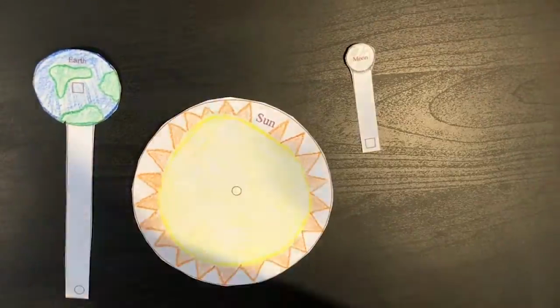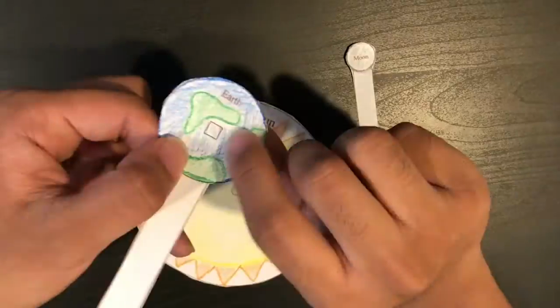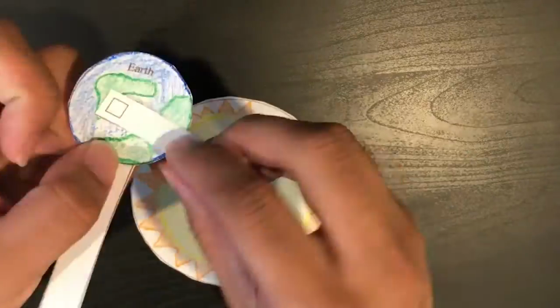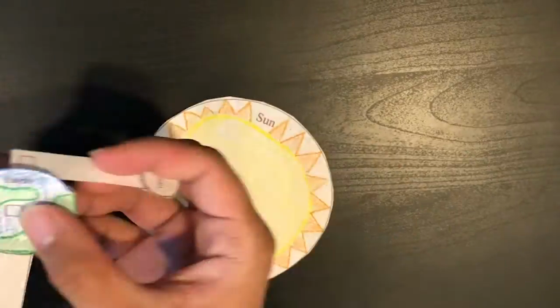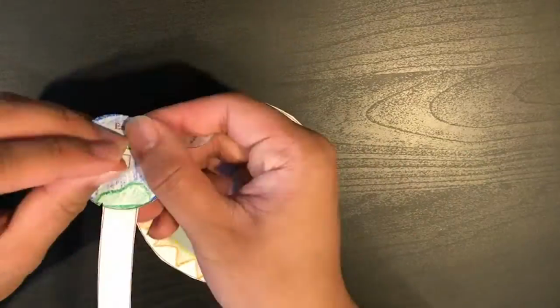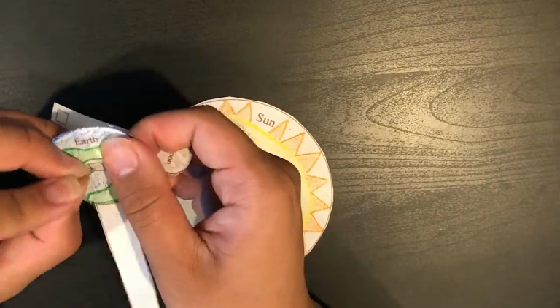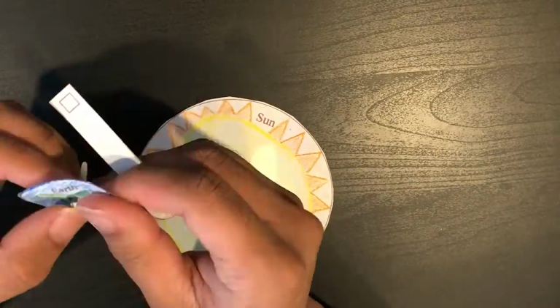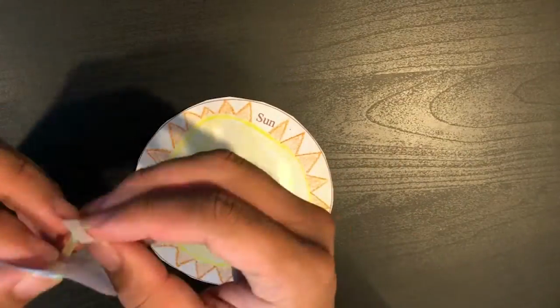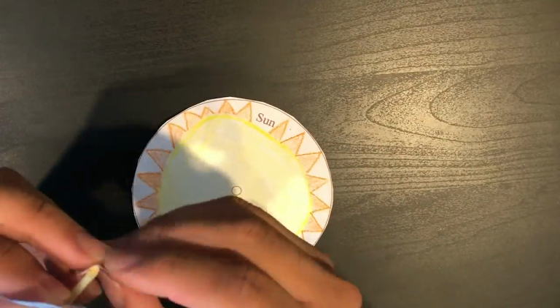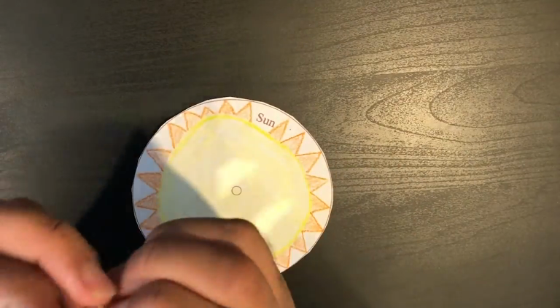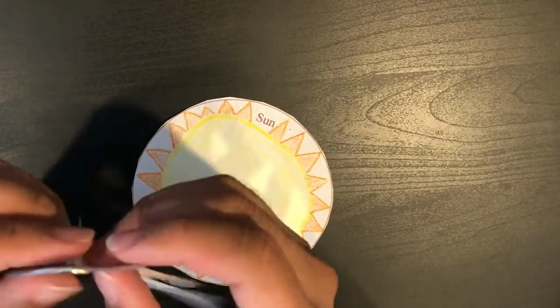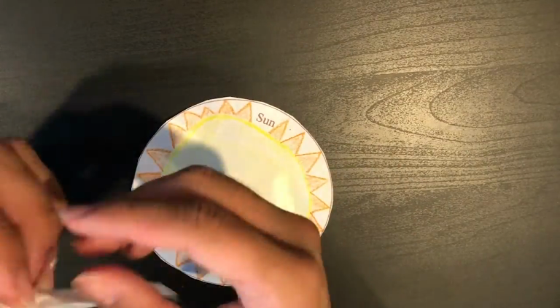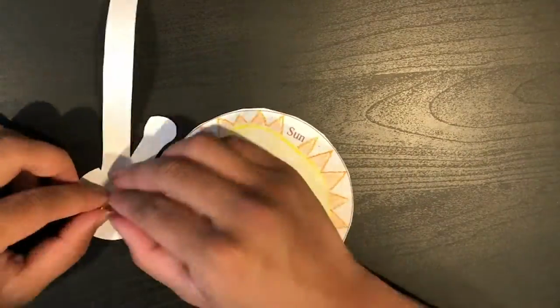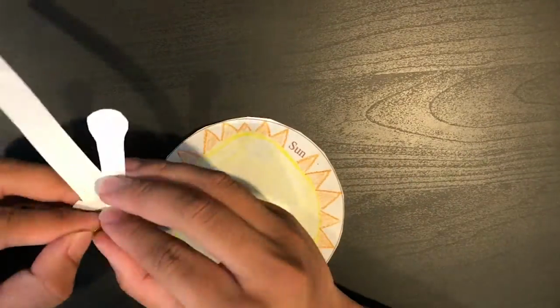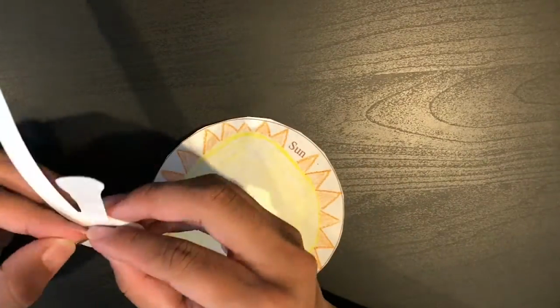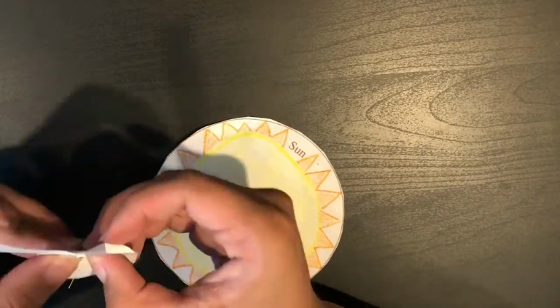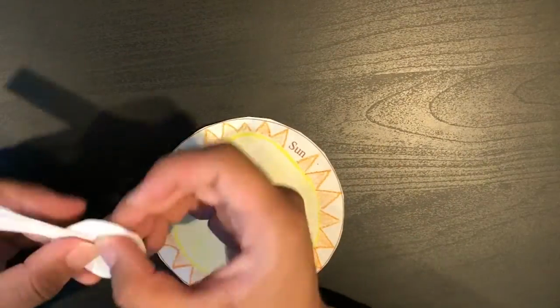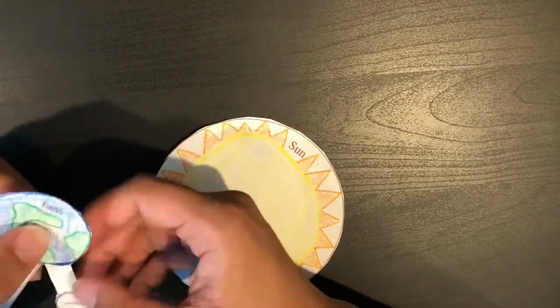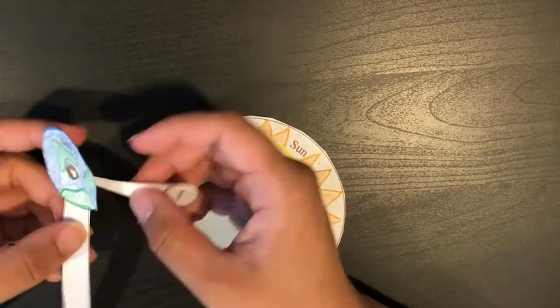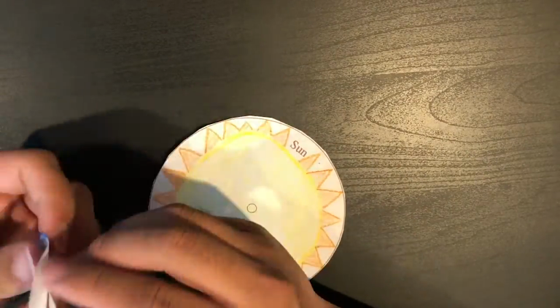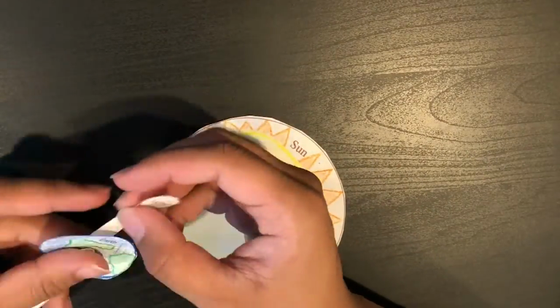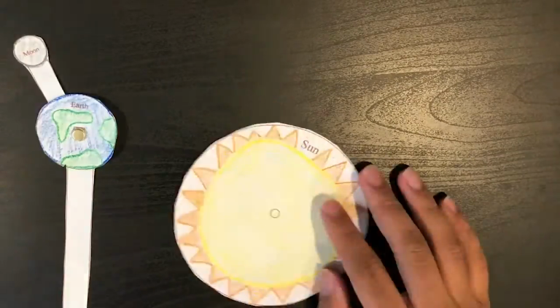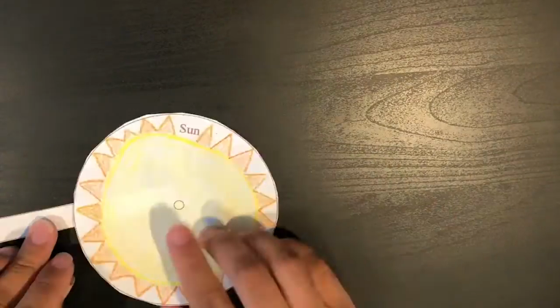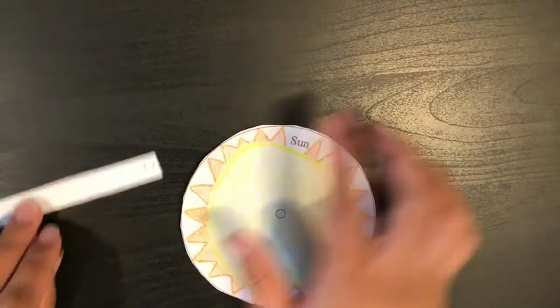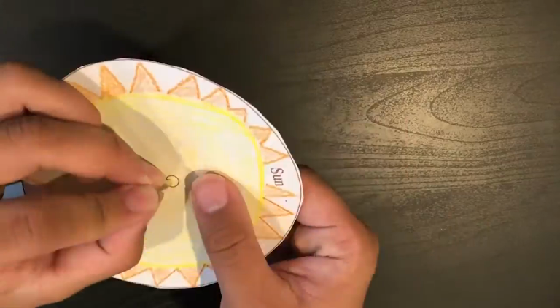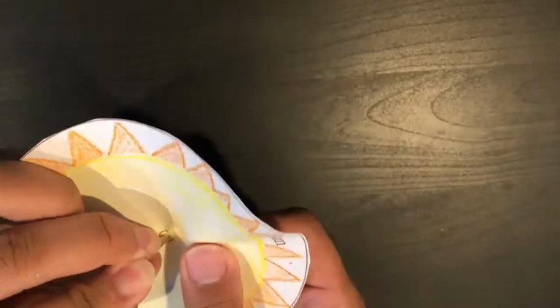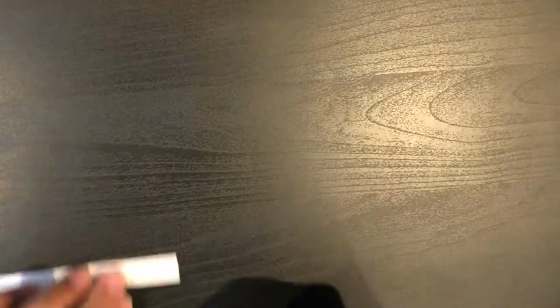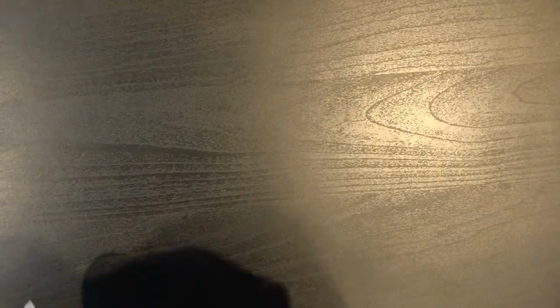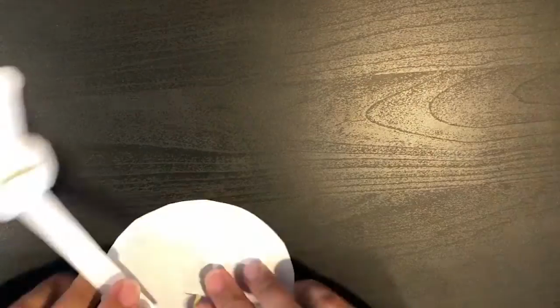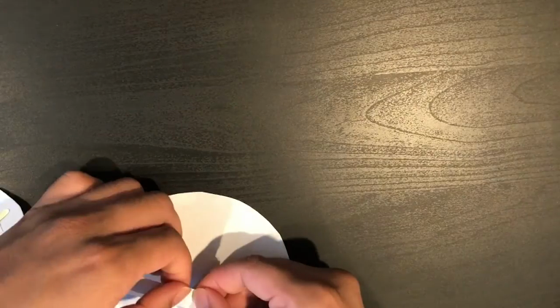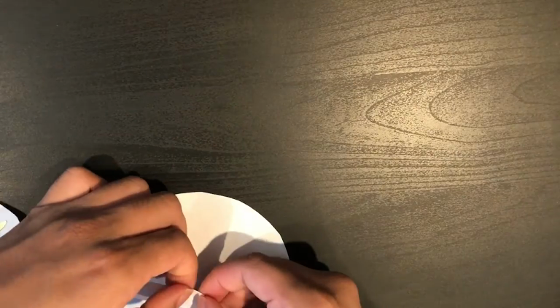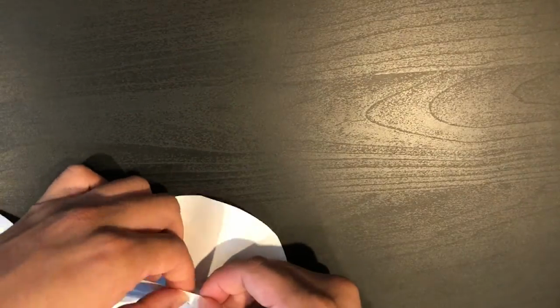Now connect the Moon to the Earth using a paper fastener on the square shape, and then use another one to connect the Earth to the Sun on the circle shape.